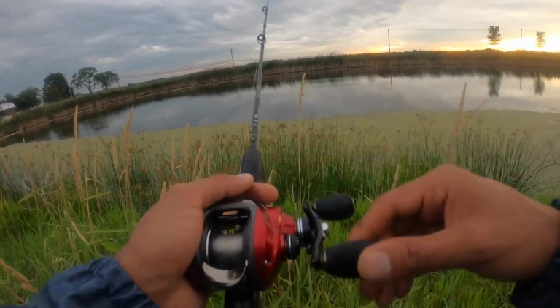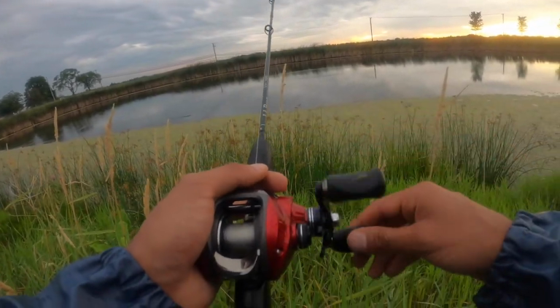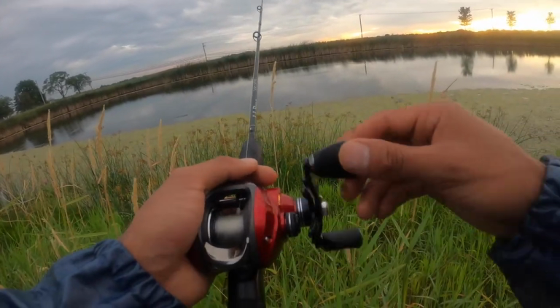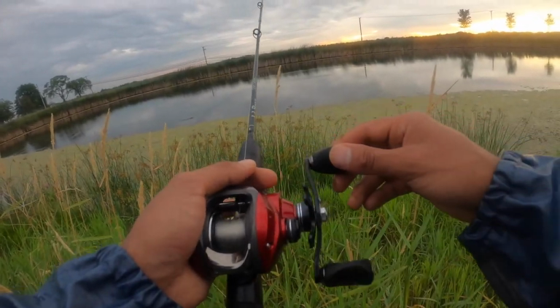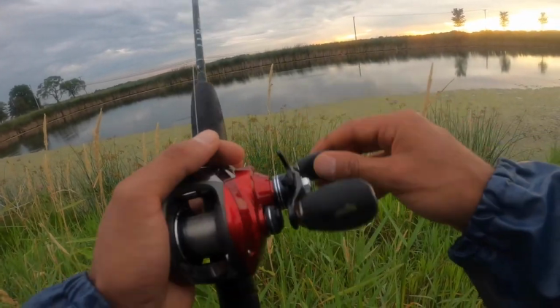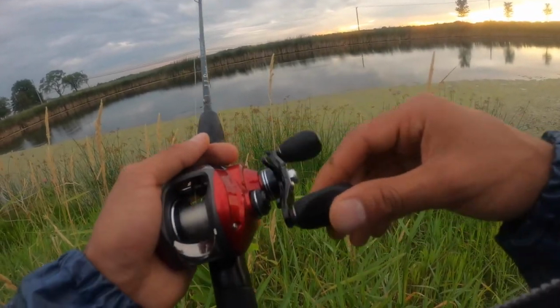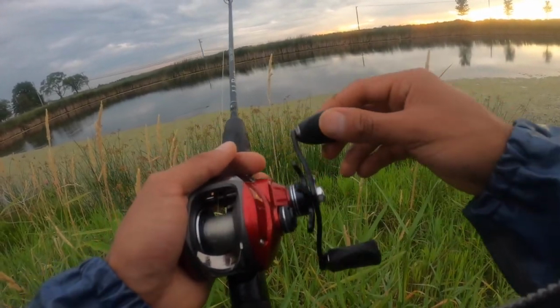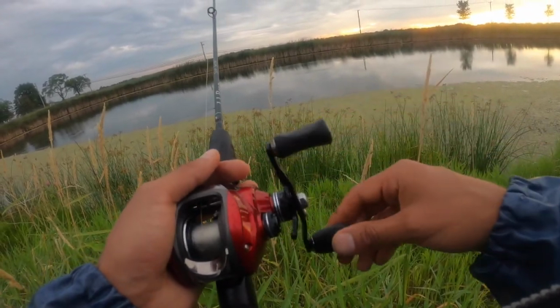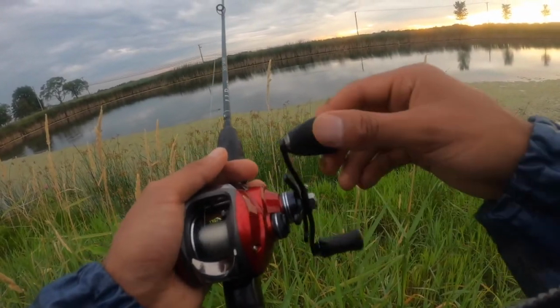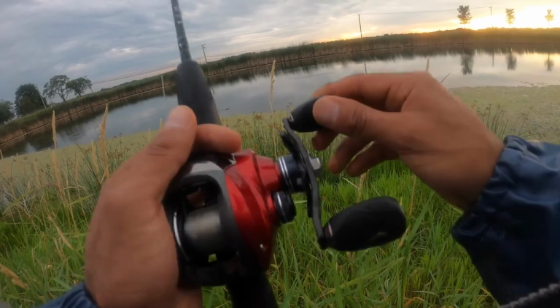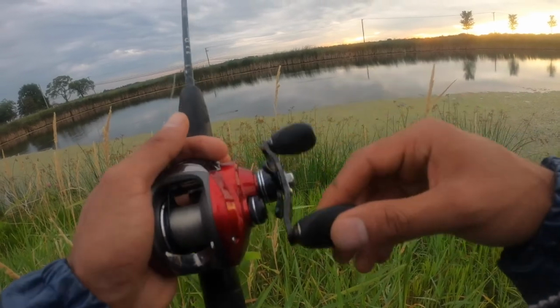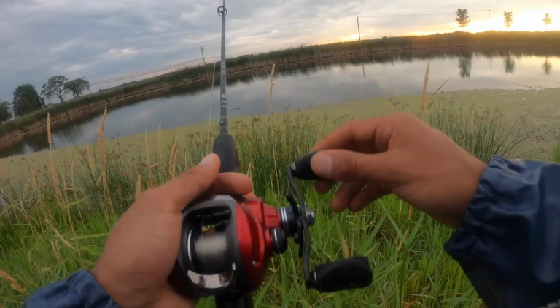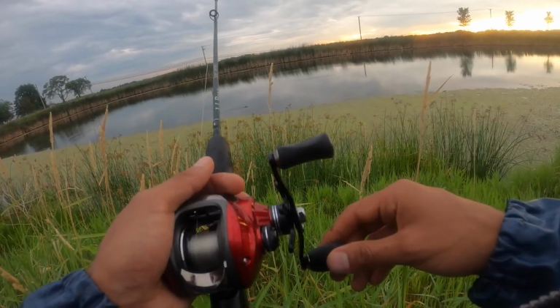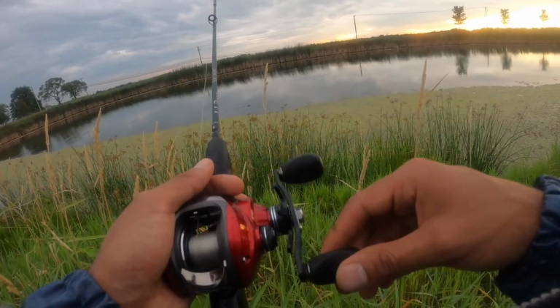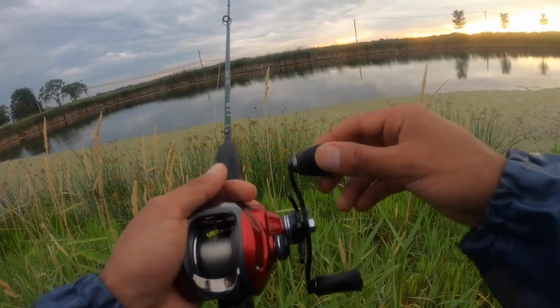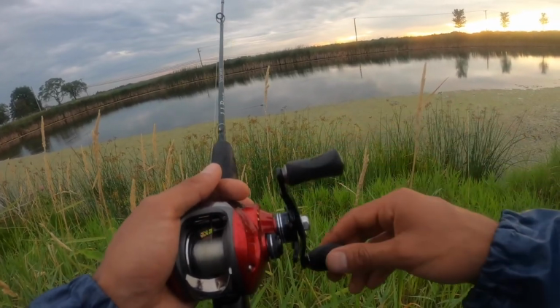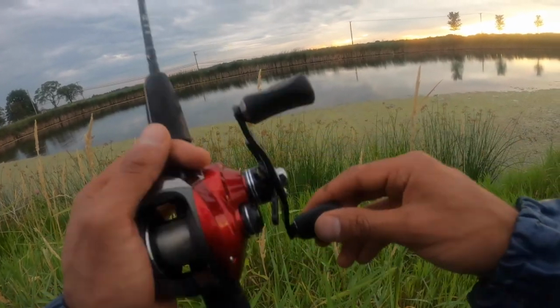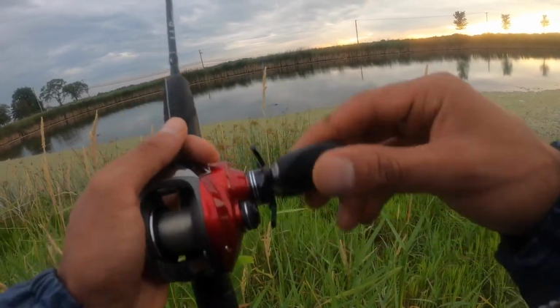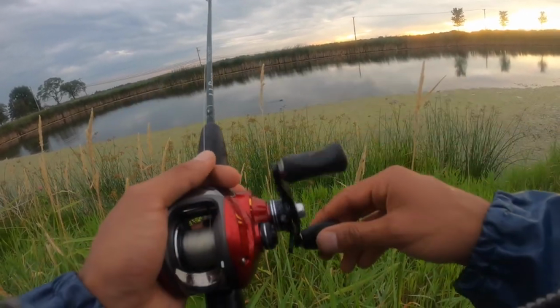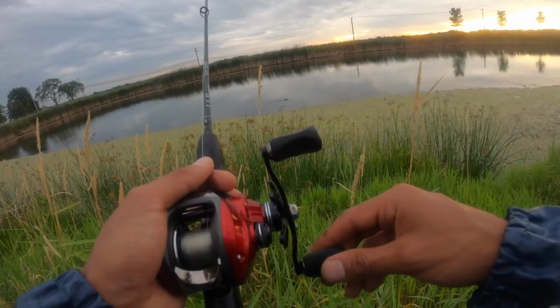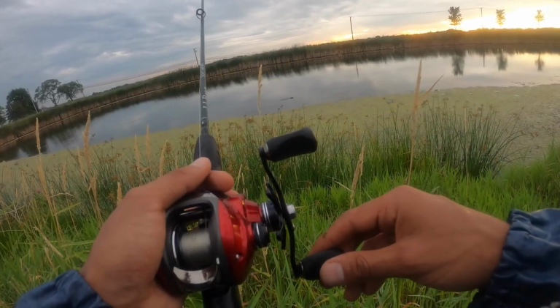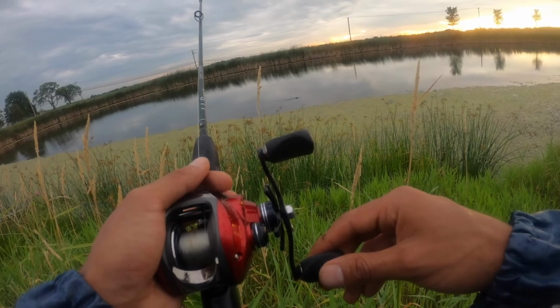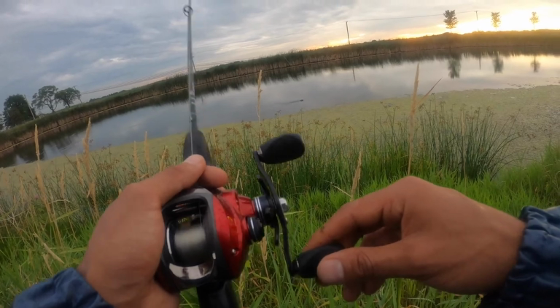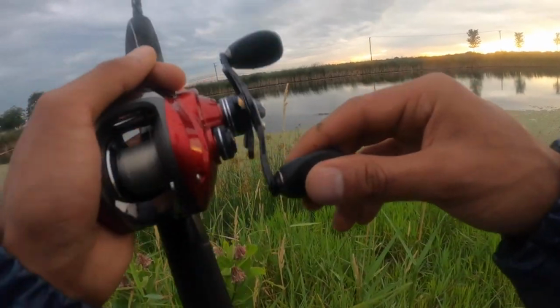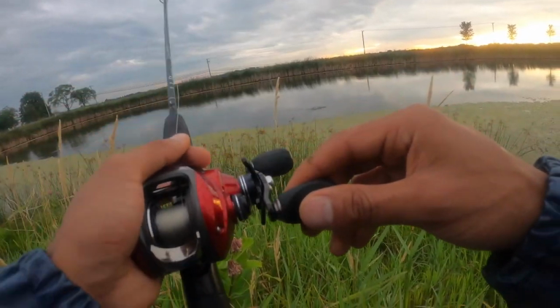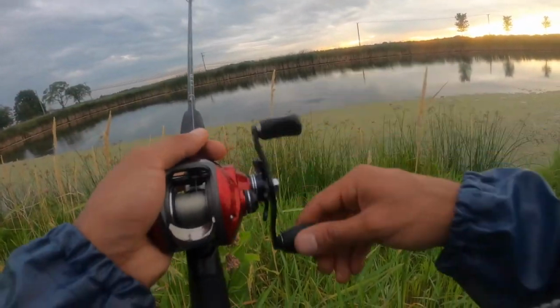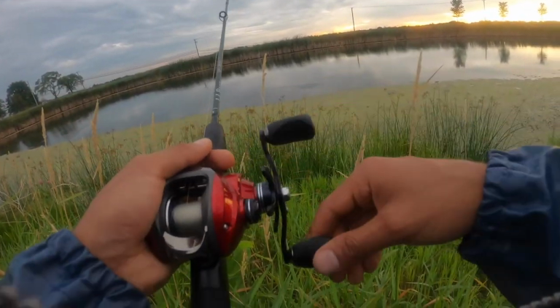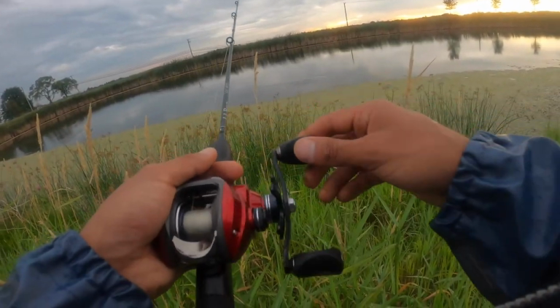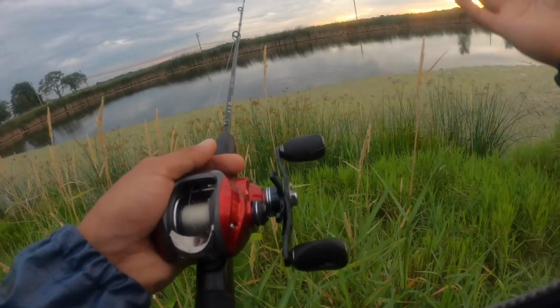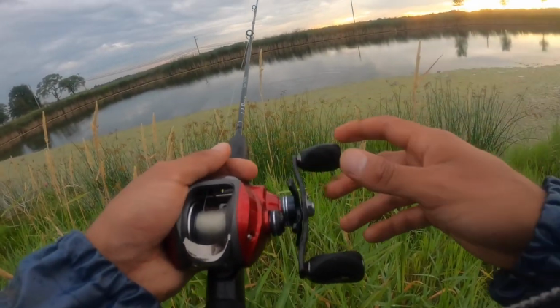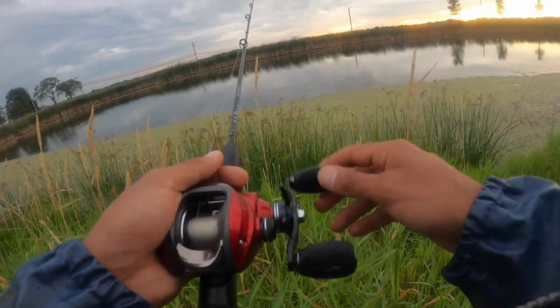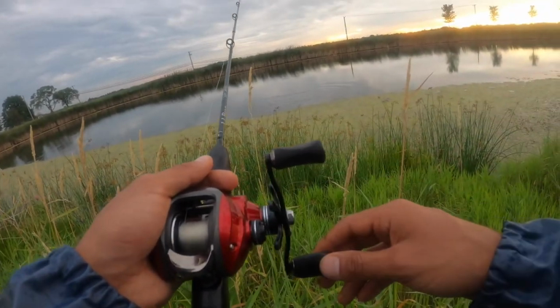There's our little friend the muskrat — might just end up pulling the line right under it. I hope it doesn't get spooked. He's probably going to spook my fish. I'm going to try and get up the line — oh, I scared him. I purposely did that, sorry dude.